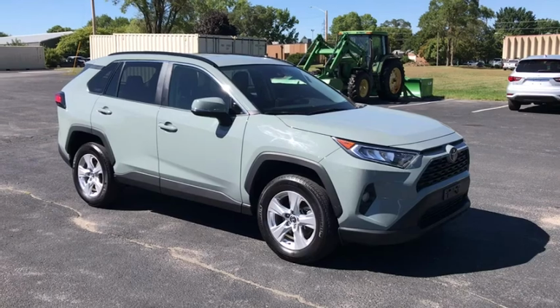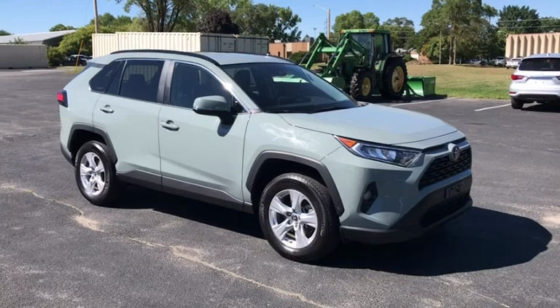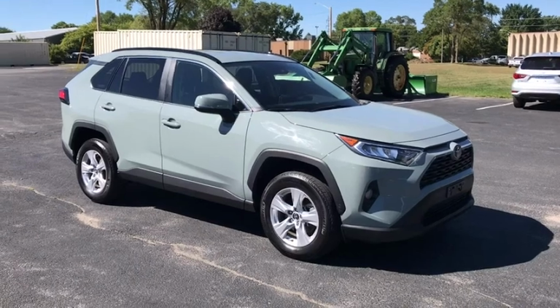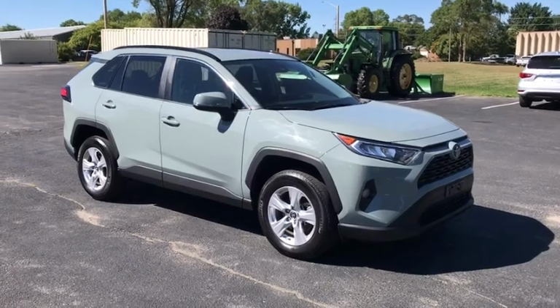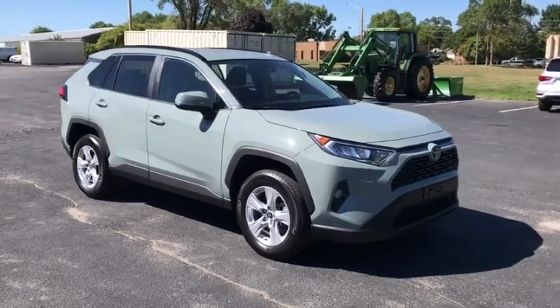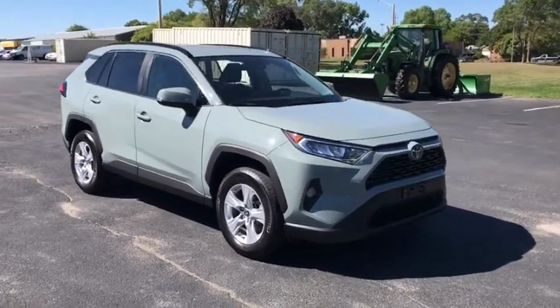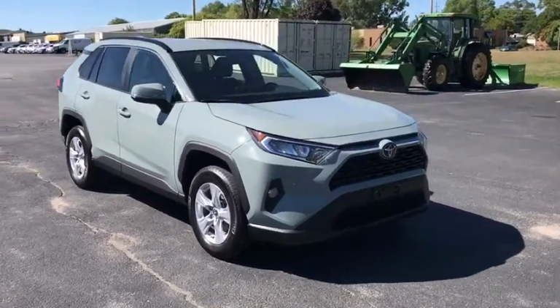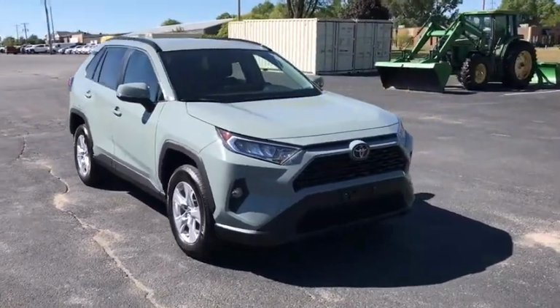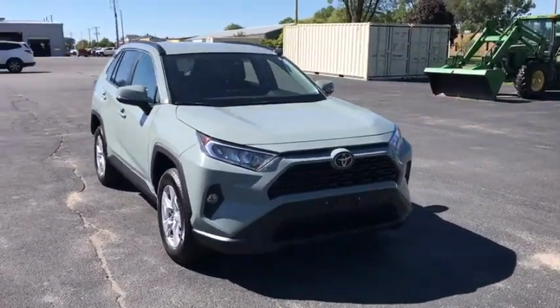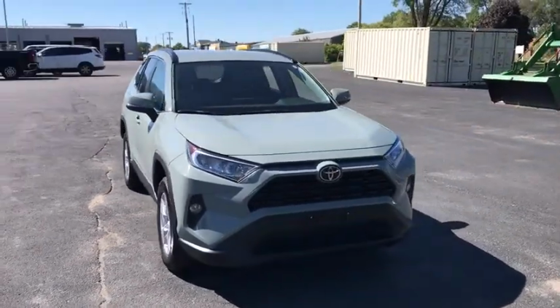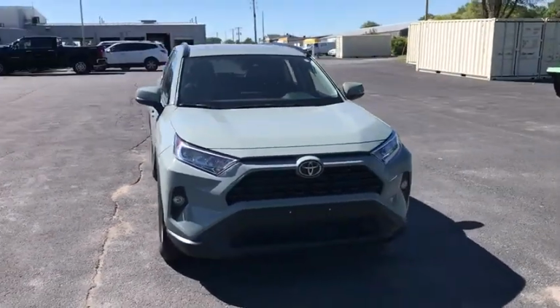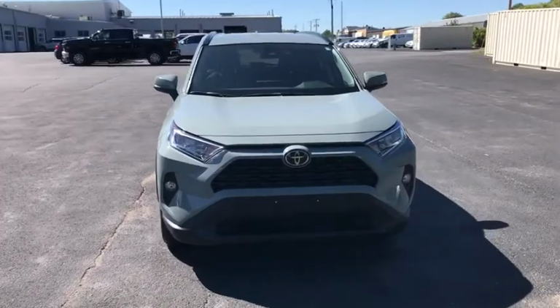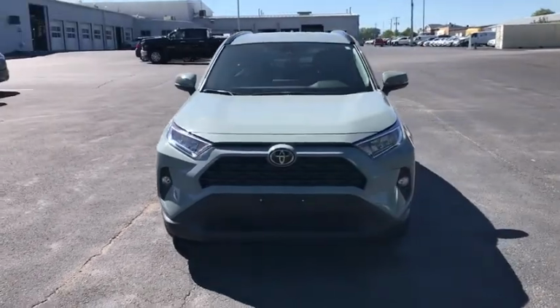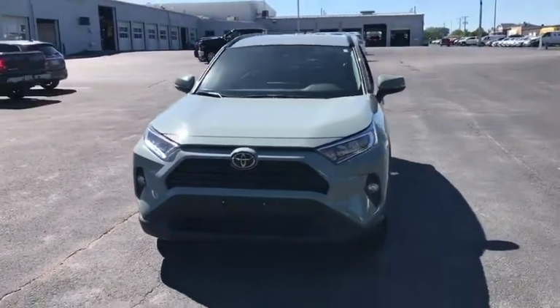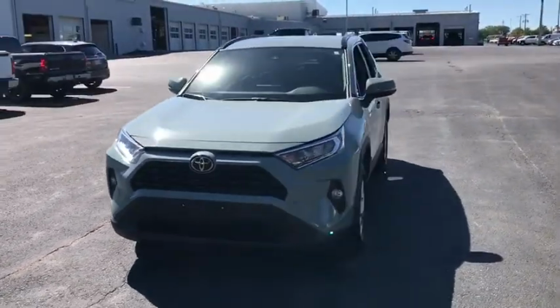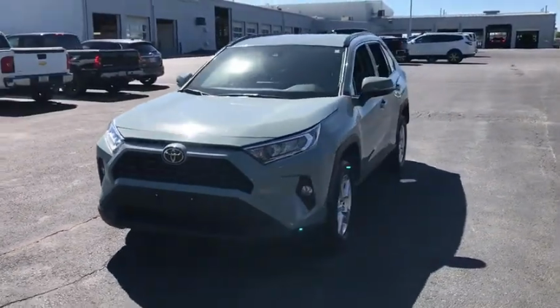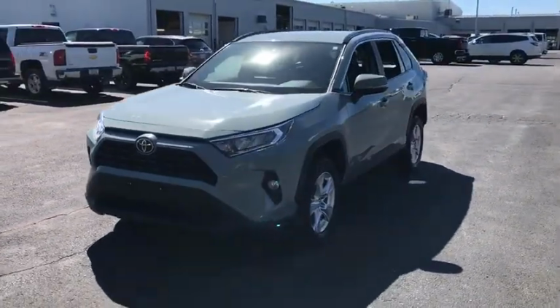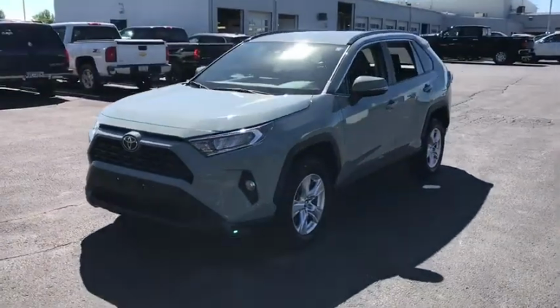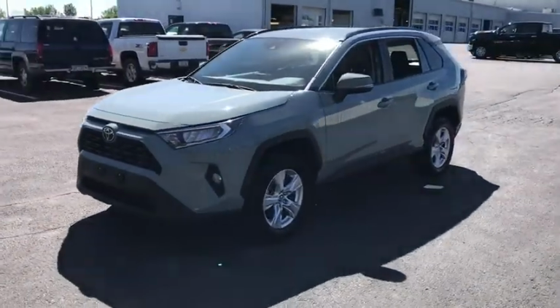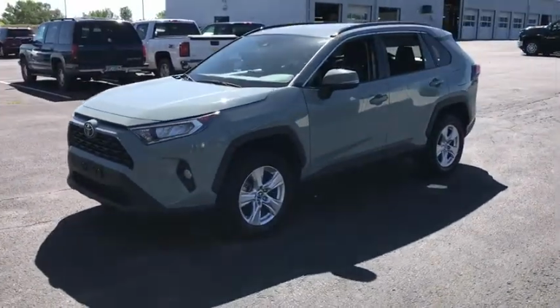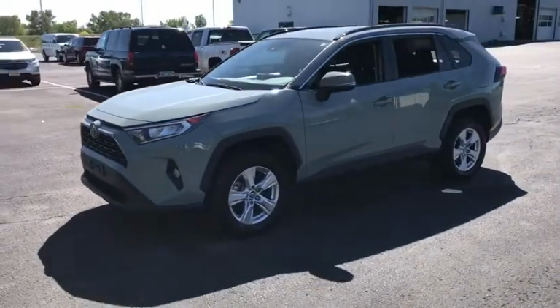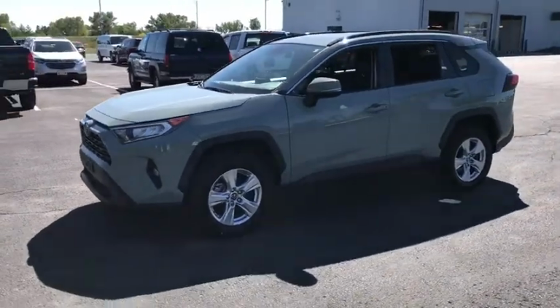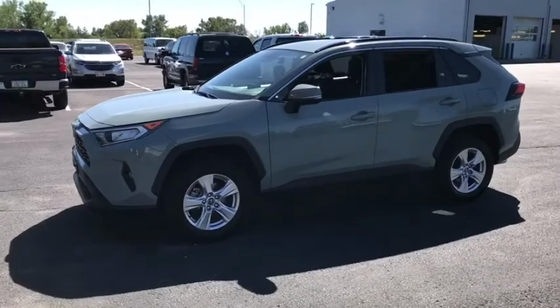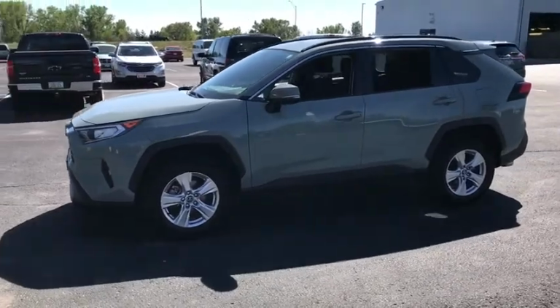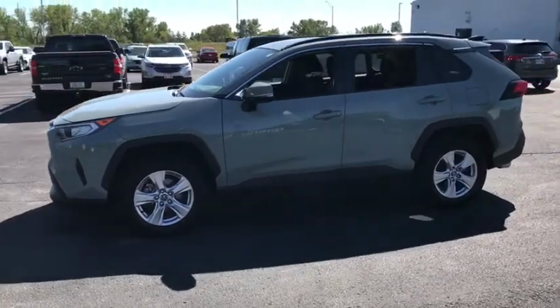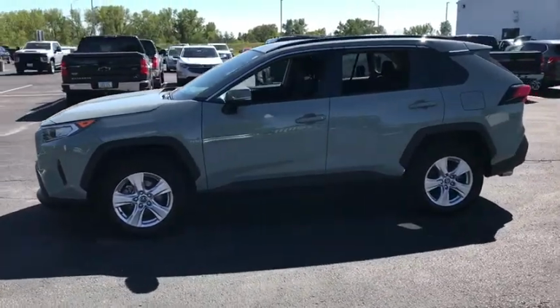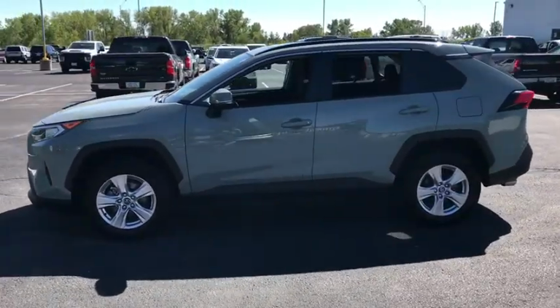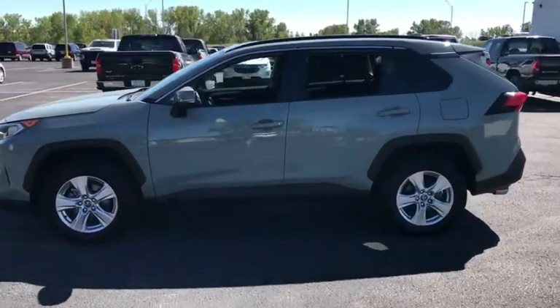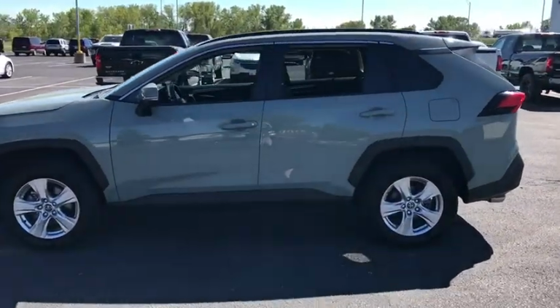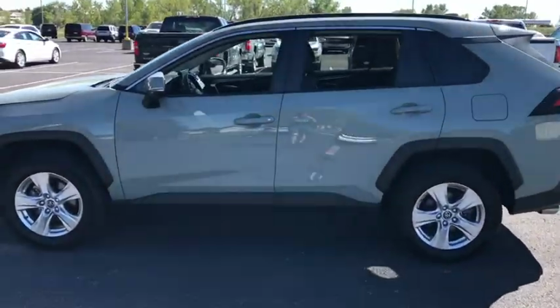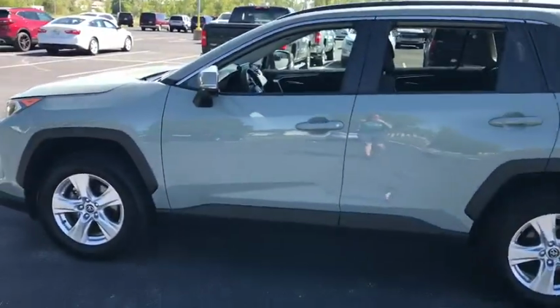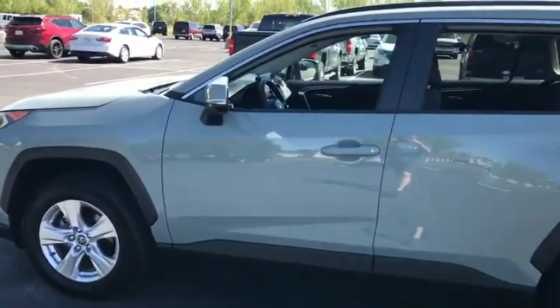Make a great choice today with the 2020 Toyota RAV4. The RAV4 is one of the most fuel-efficient SUVs in its class. Versatile and efficient, the RAV4 mixes the comfort and drivability of a sedan with the benefits of an SUV.